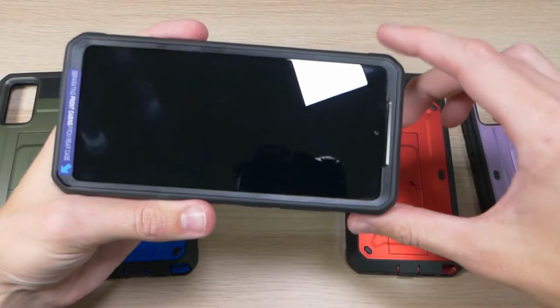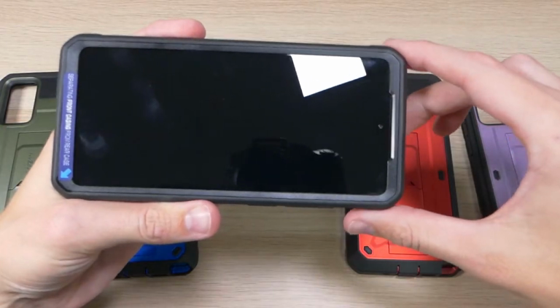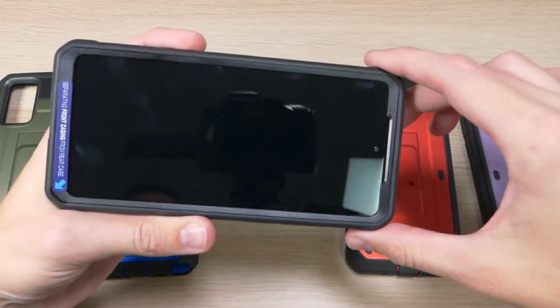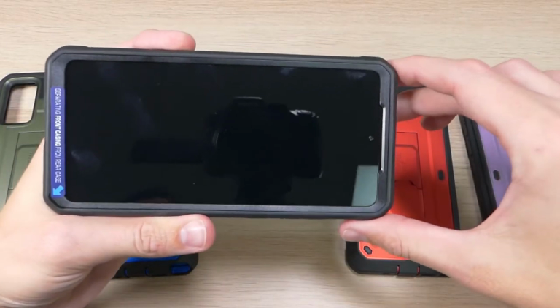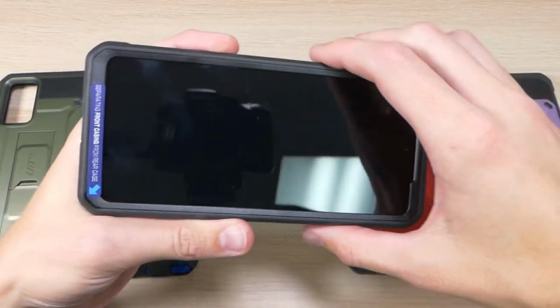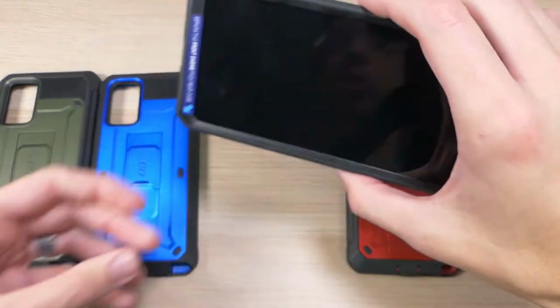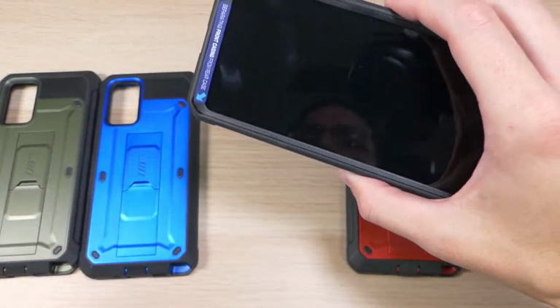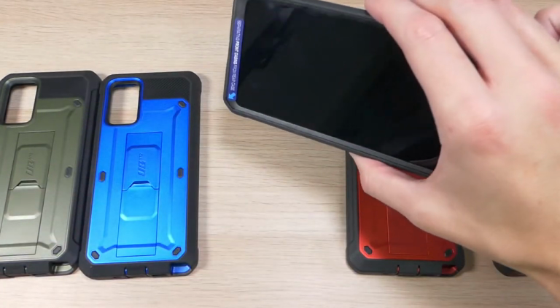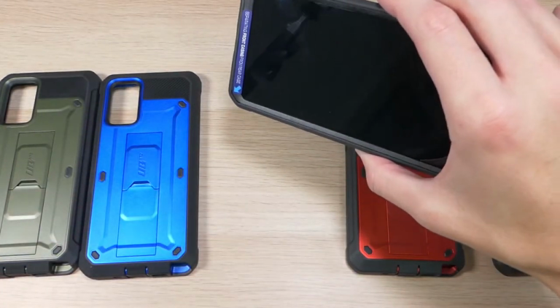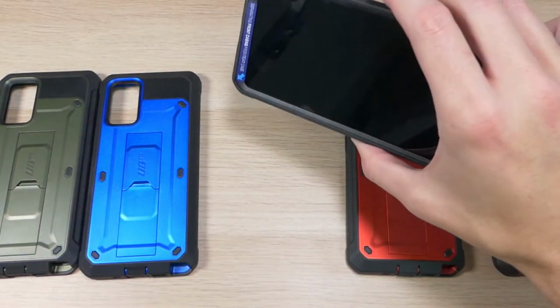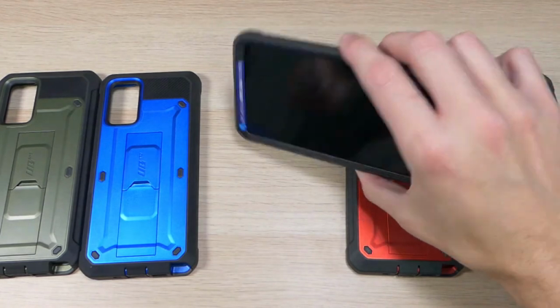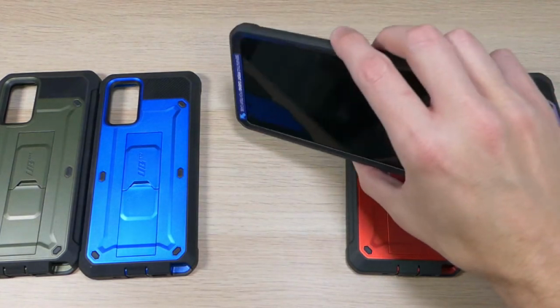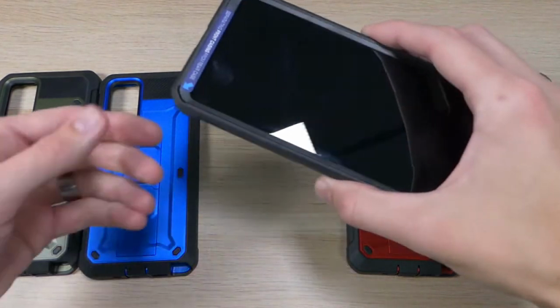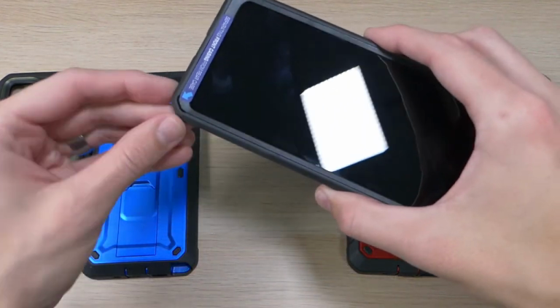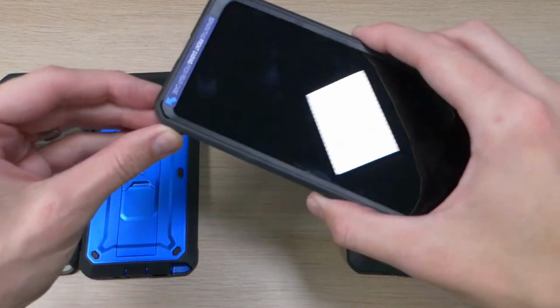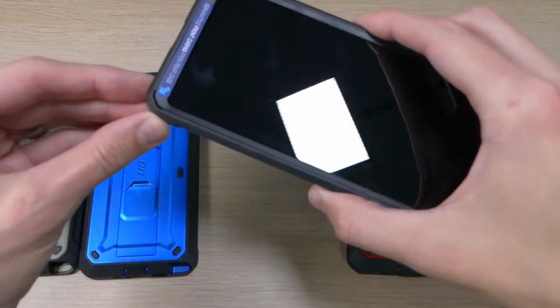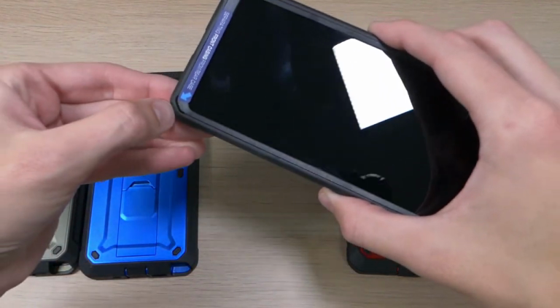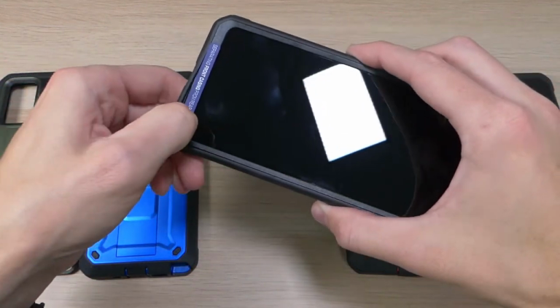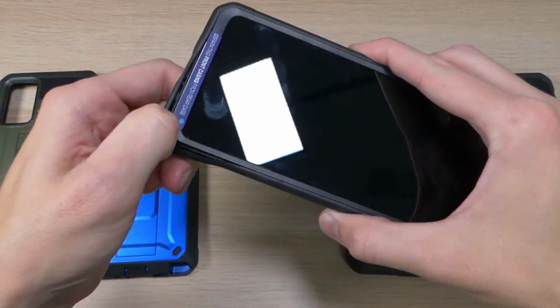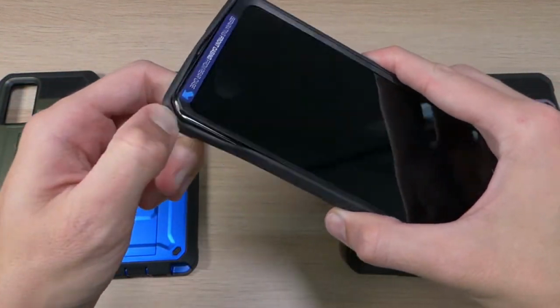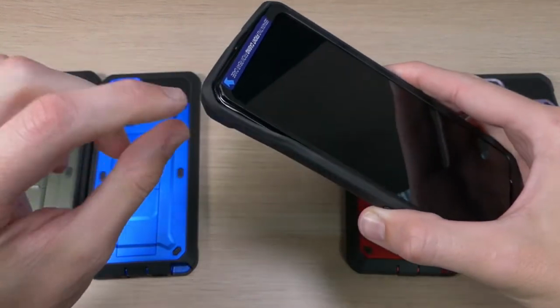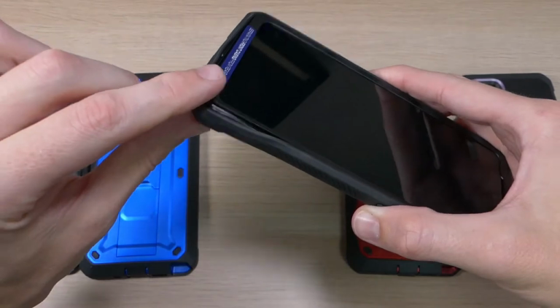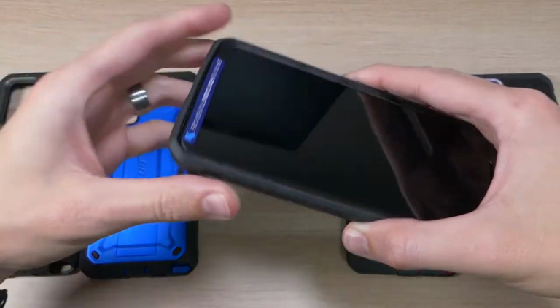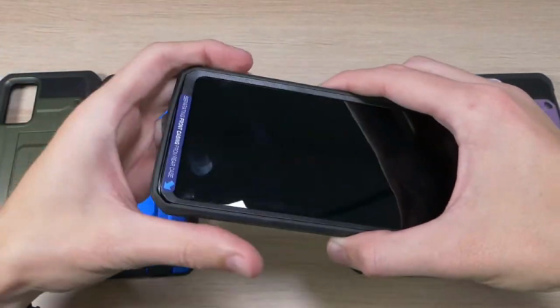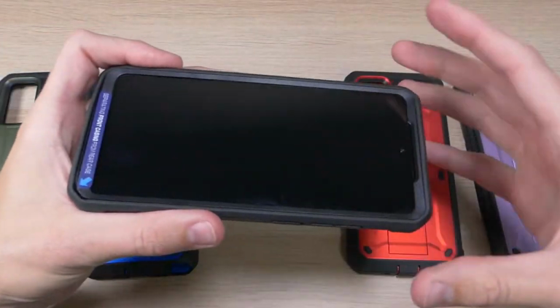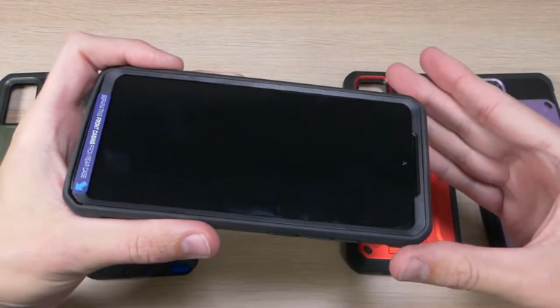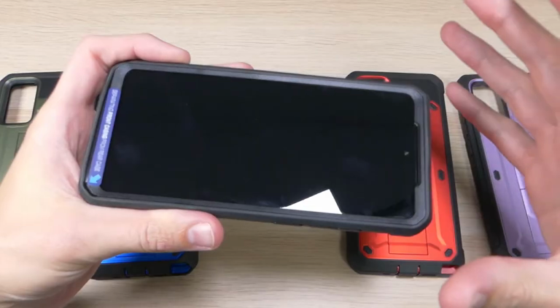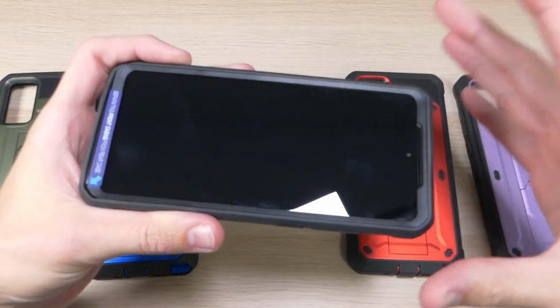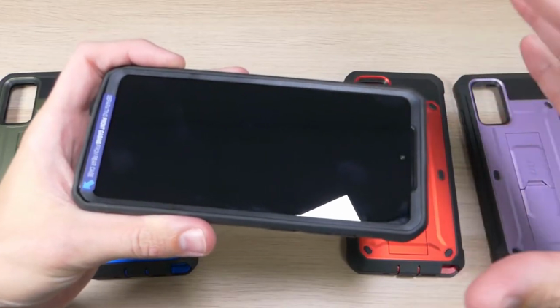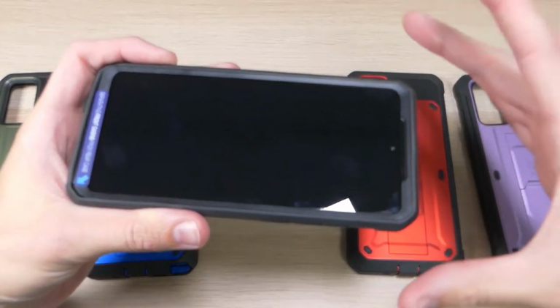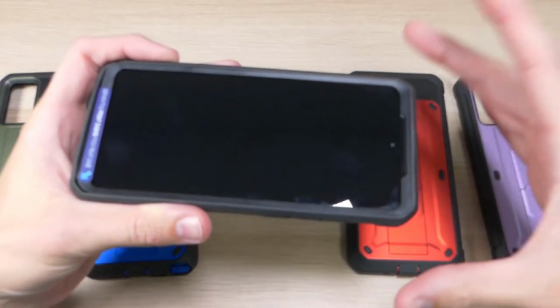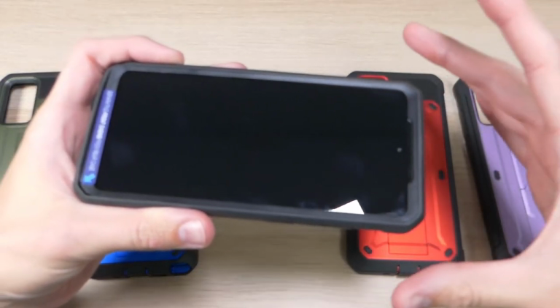On the corners we have extra thick bumpers that provide a lot of impact protection. If your device is going to be hitting on a corner, it's going to be hitting that thick rubber piece, then a pocket of air, and then the hard plastic — before it finally reaches your device. It makes it so your device will have a lot less chance of getting damaged.